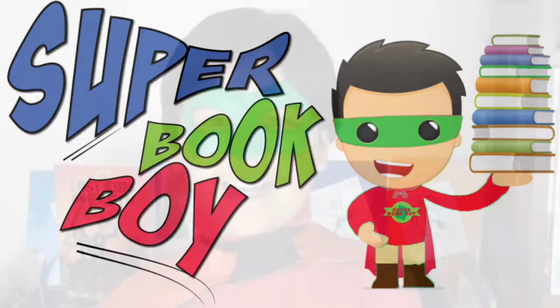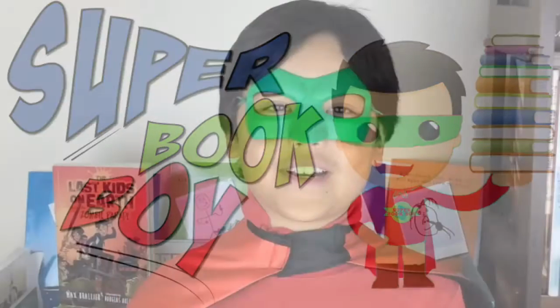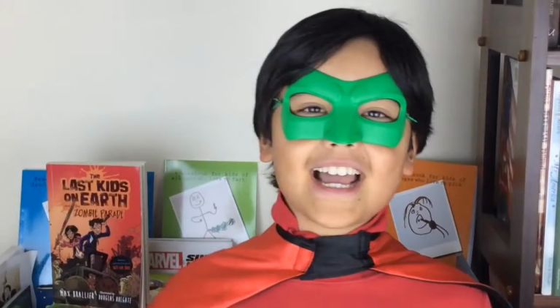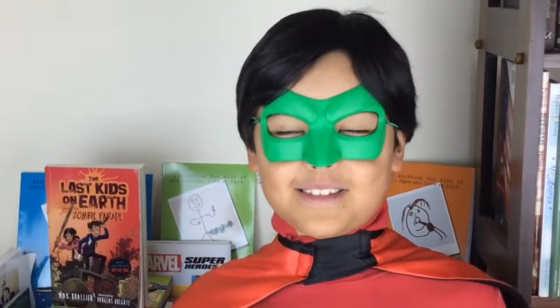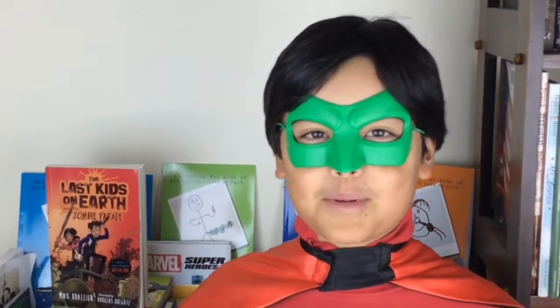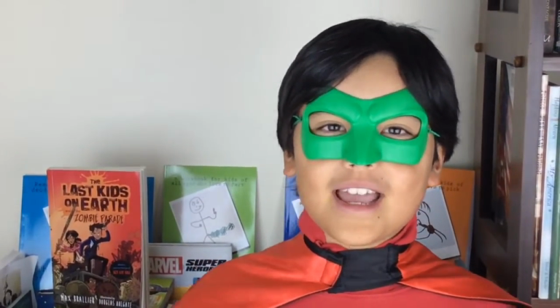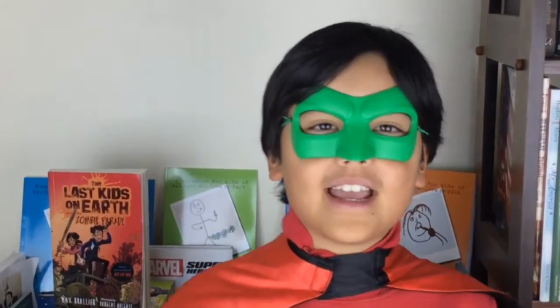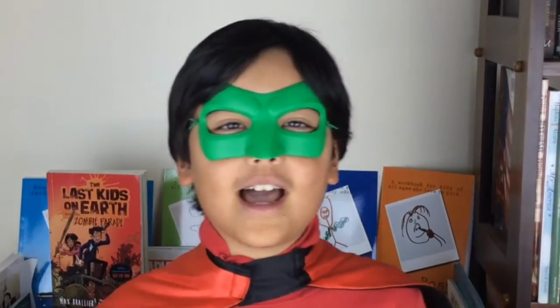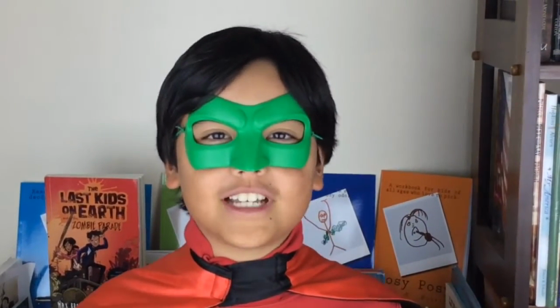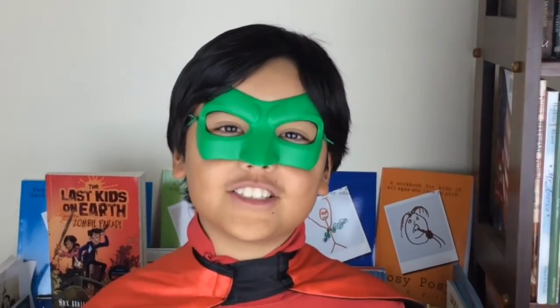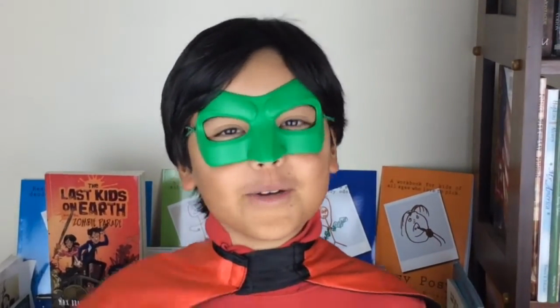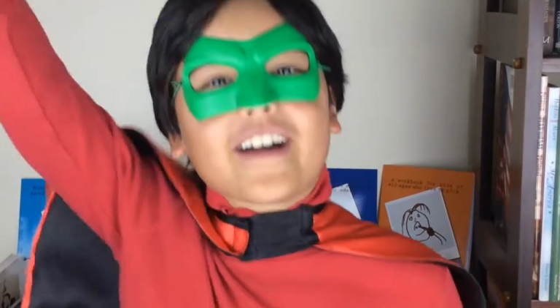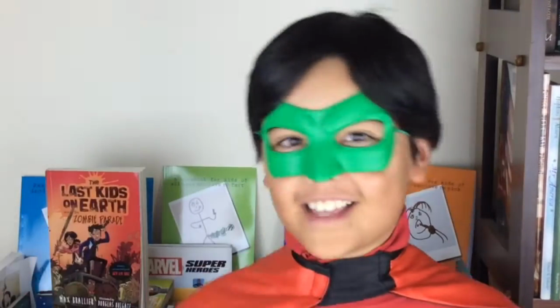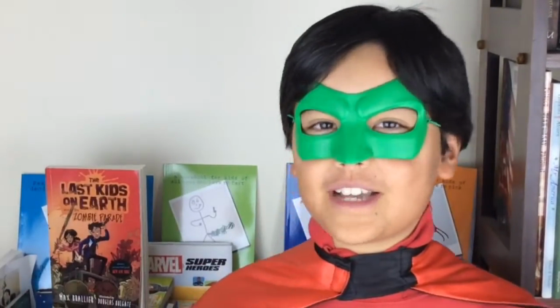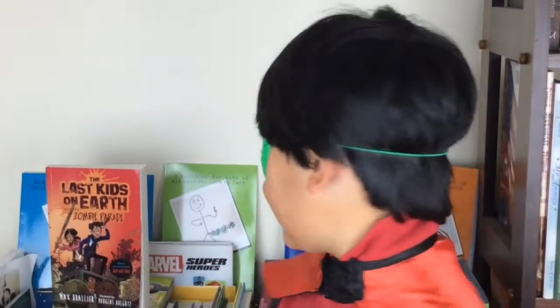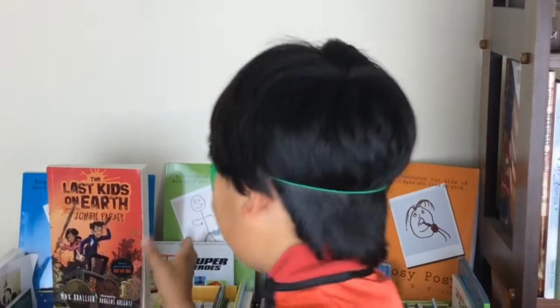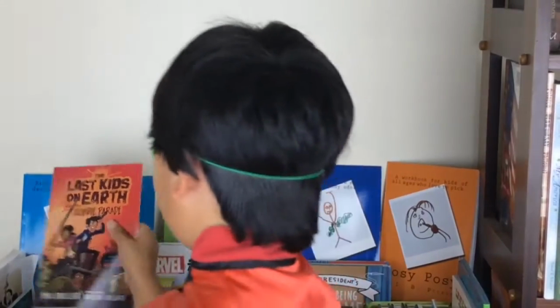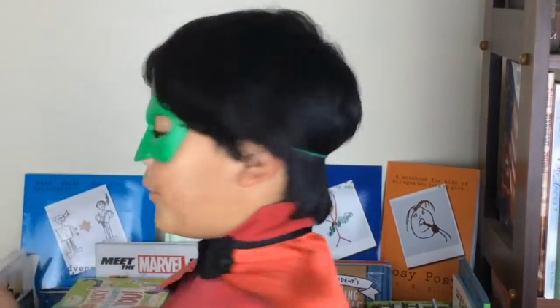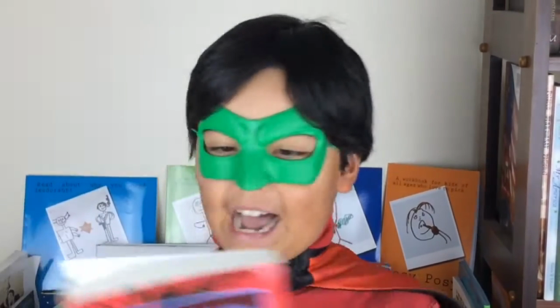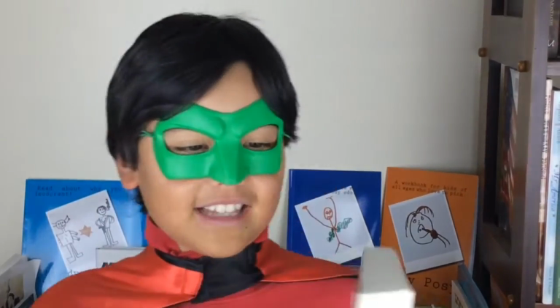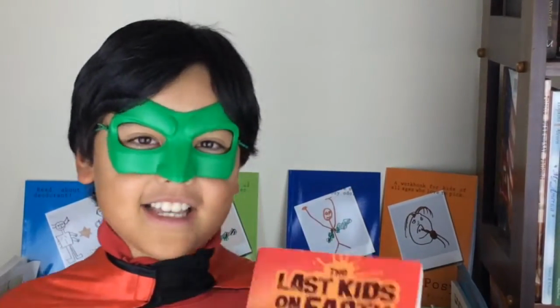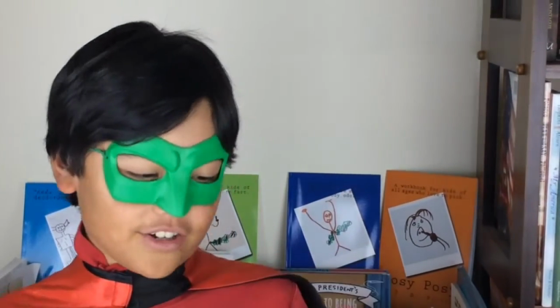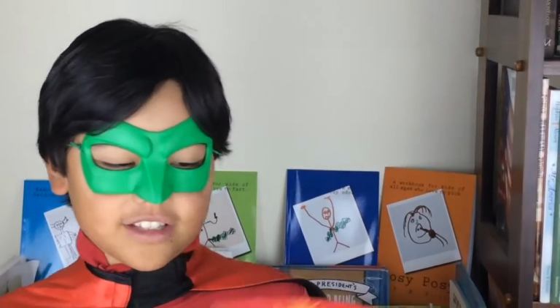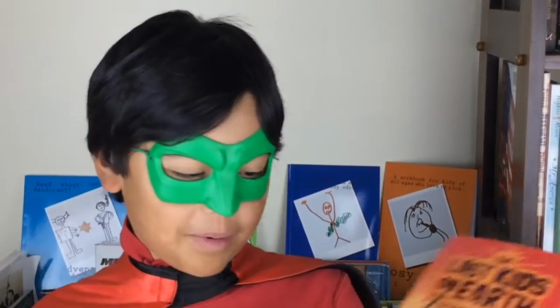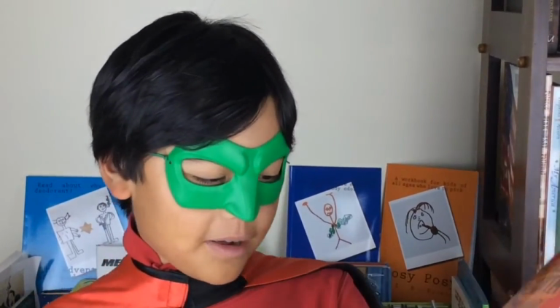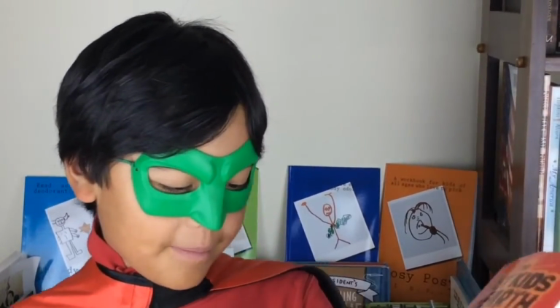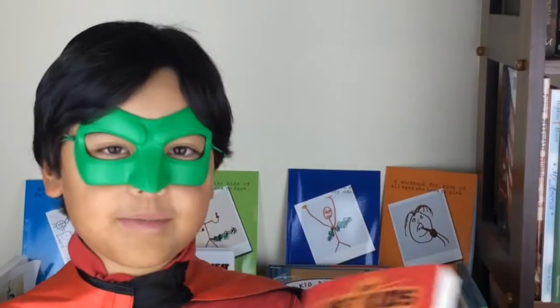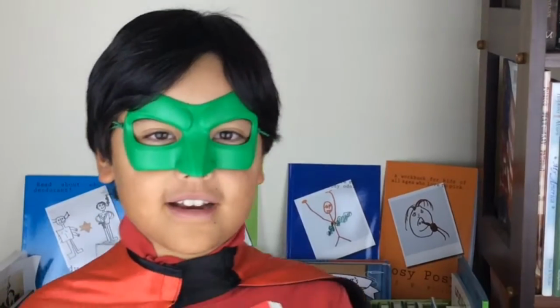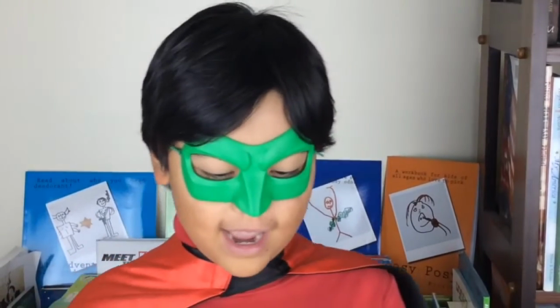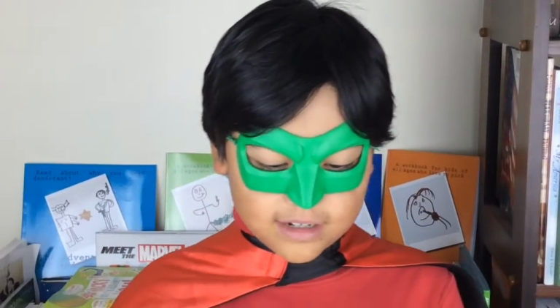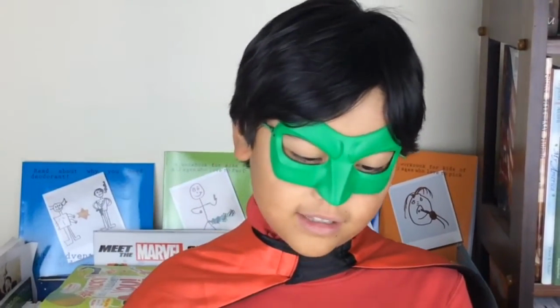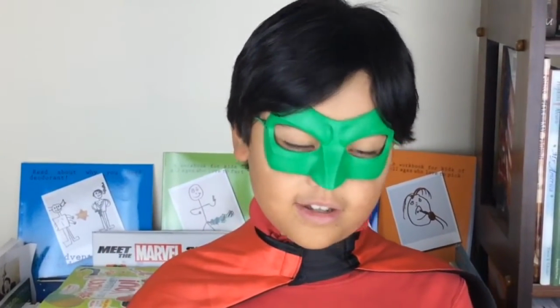Hello everyone! I am Super Book Boy, and today I'm here to introduce you to a new book. Let's see what we got this time. We got The Last Kids on Earth and the Zombie Parade by Max Brallier and Douglas Holgate.